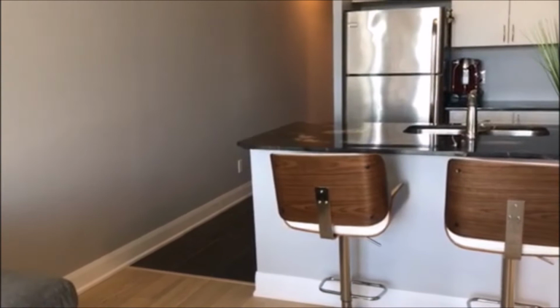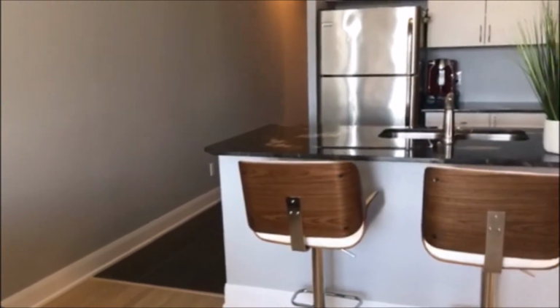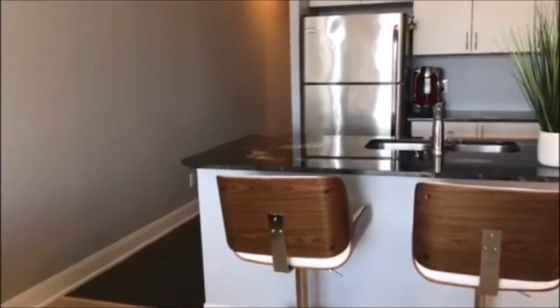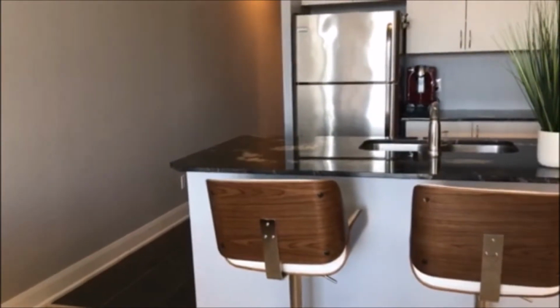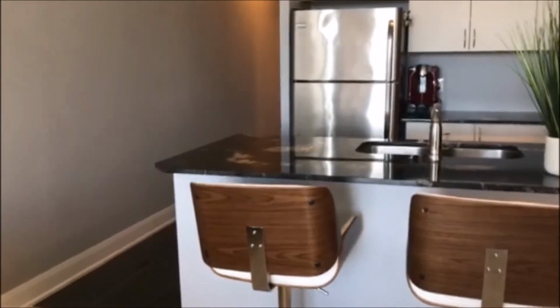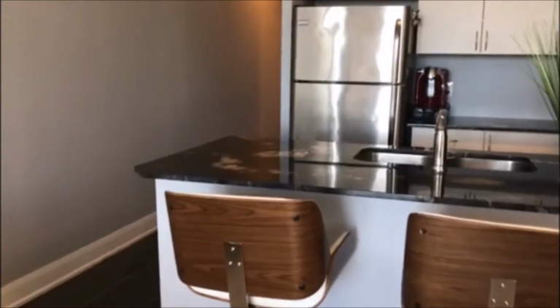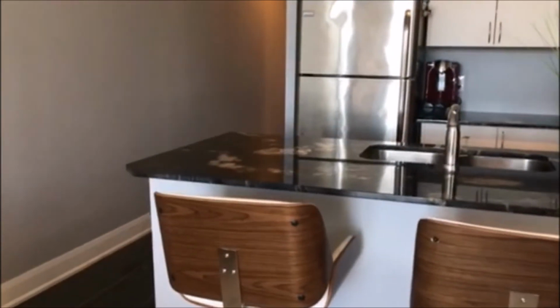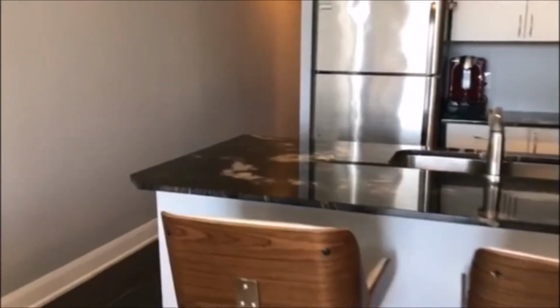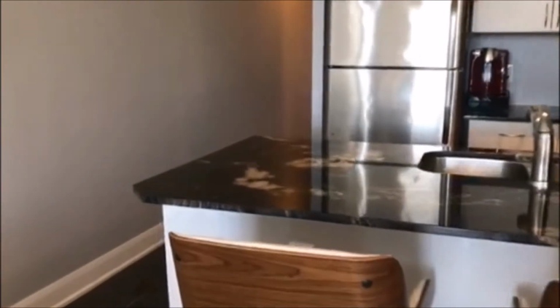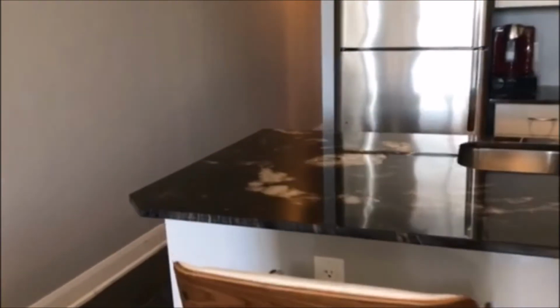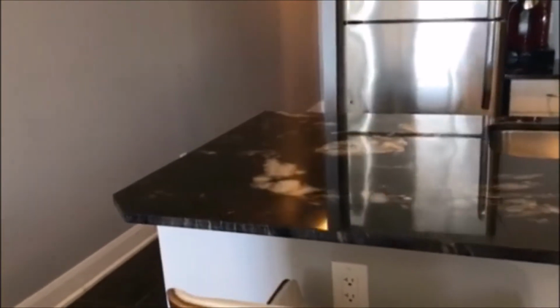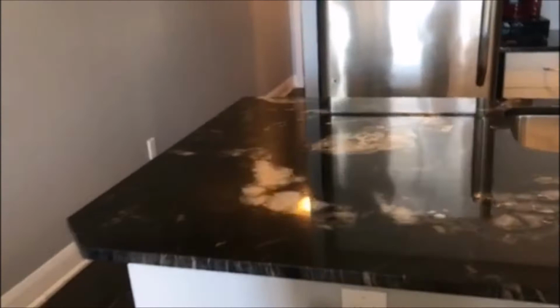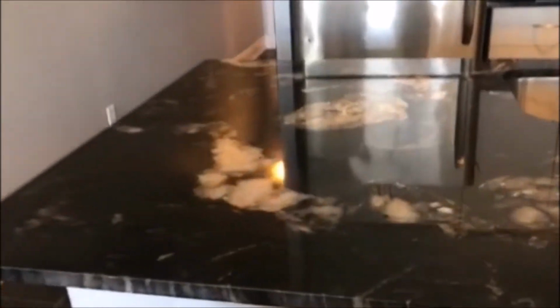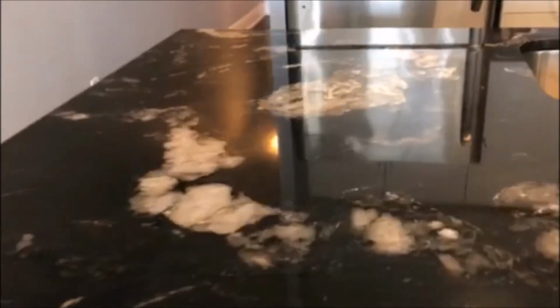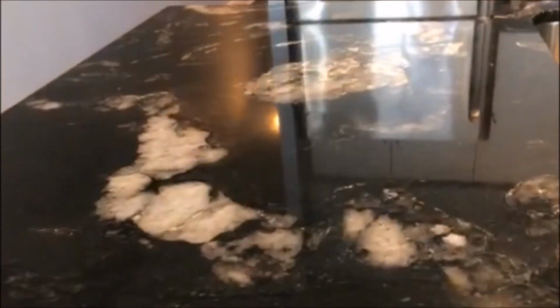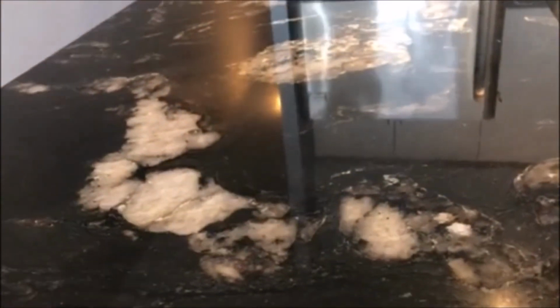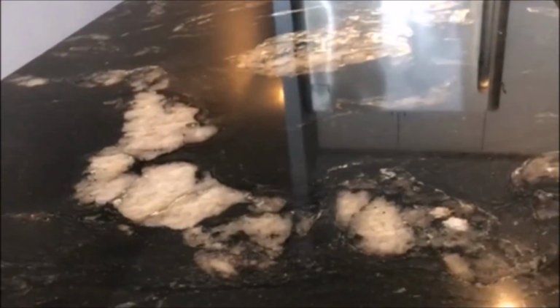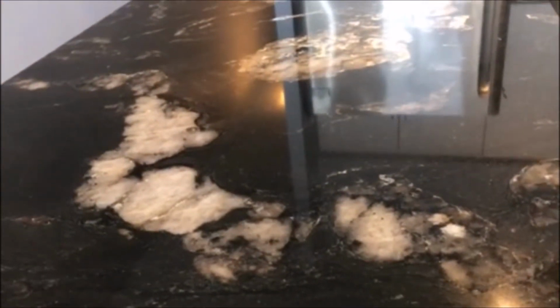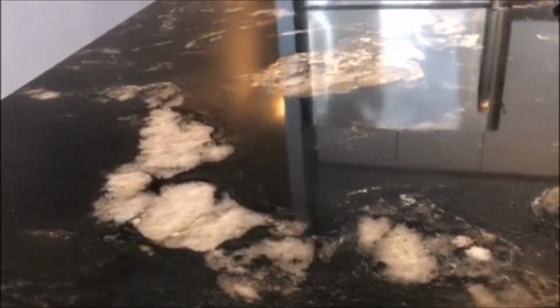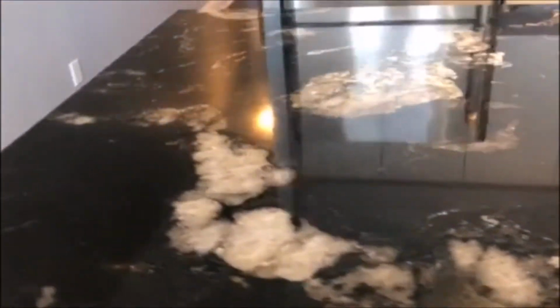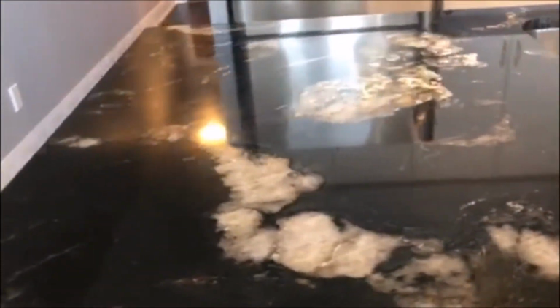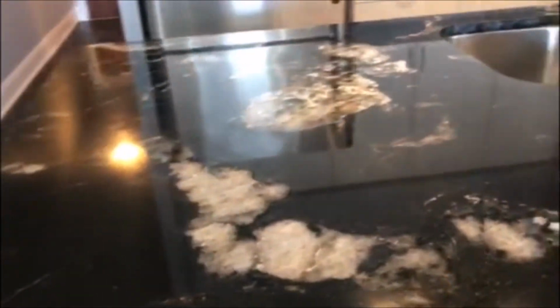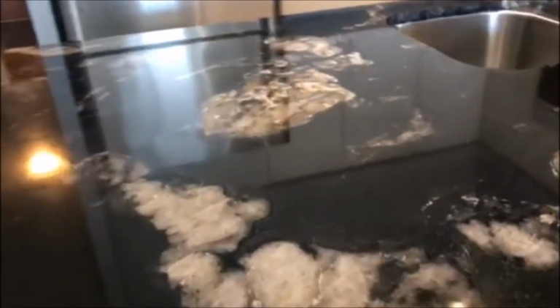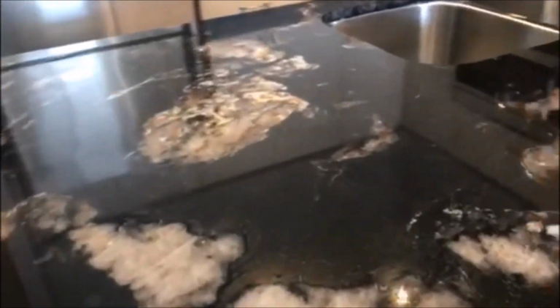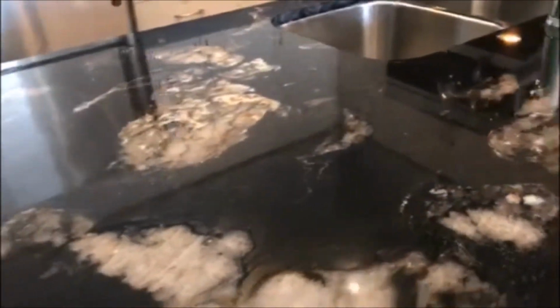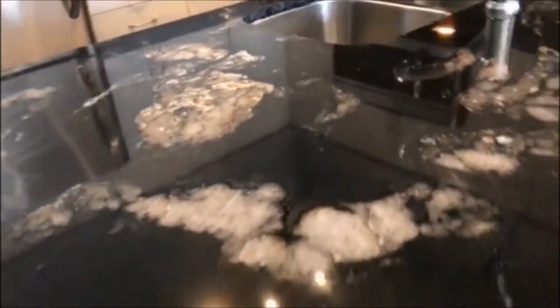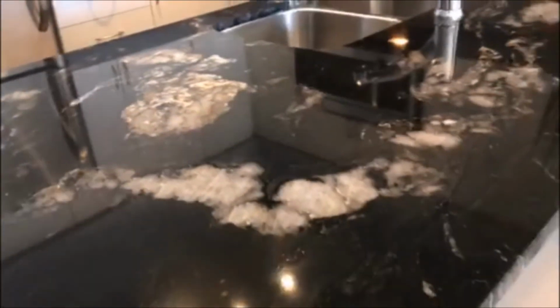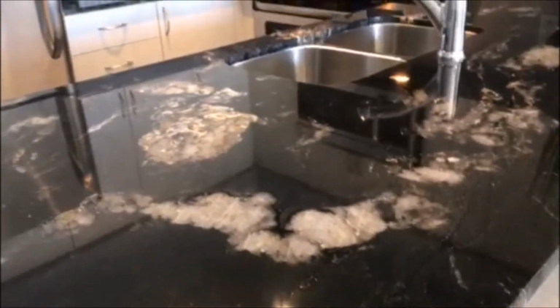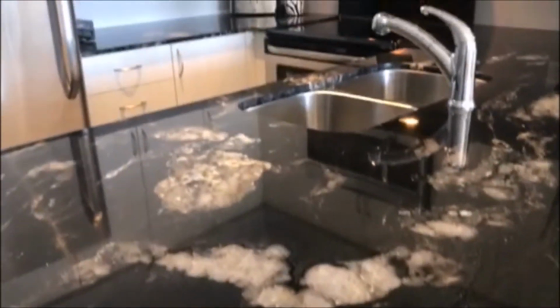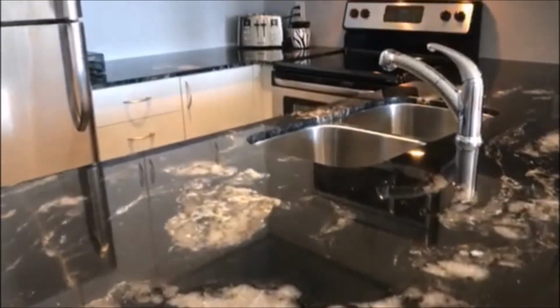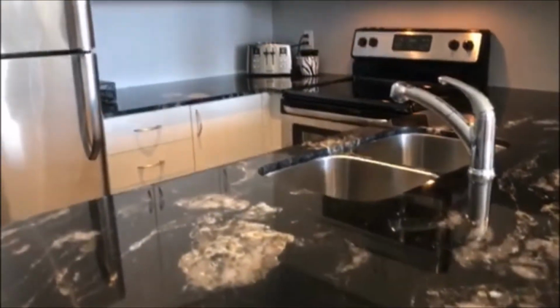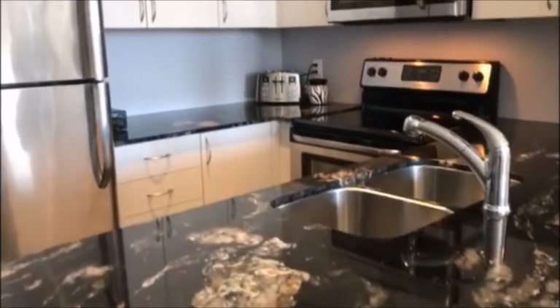This was actually a model unit for the condo. We have this beautifully high-end granite, and that's a breakfast bar as well as a countertop.